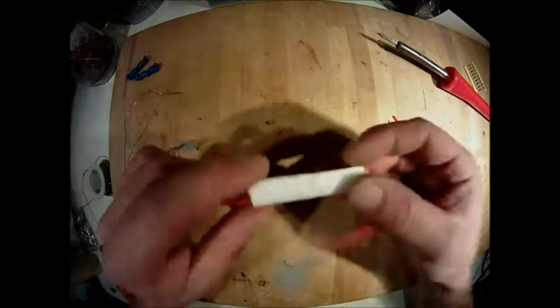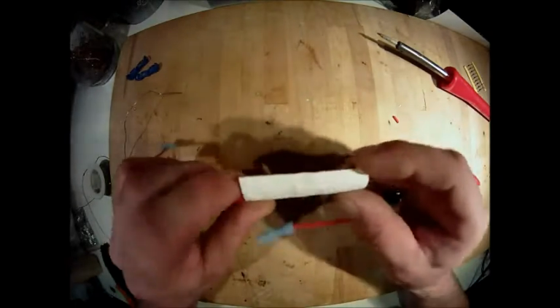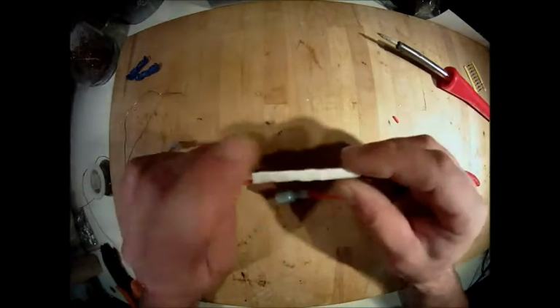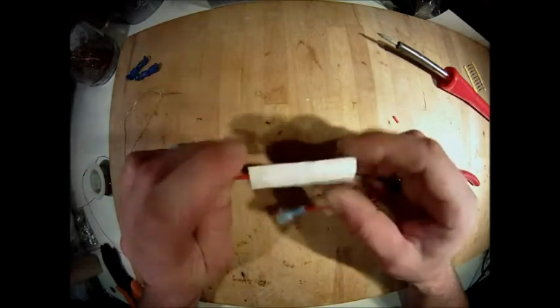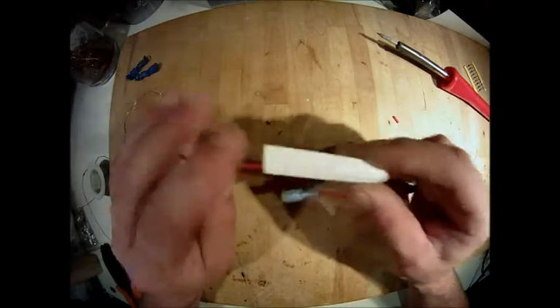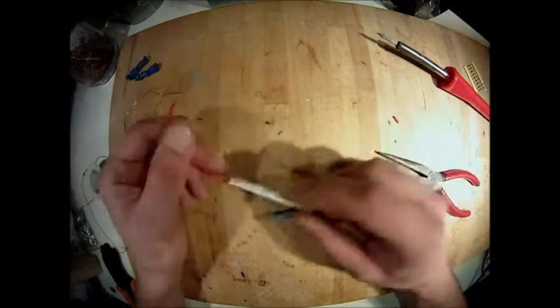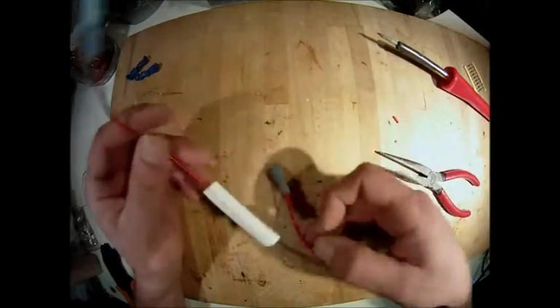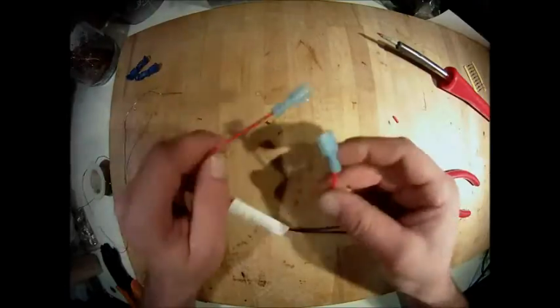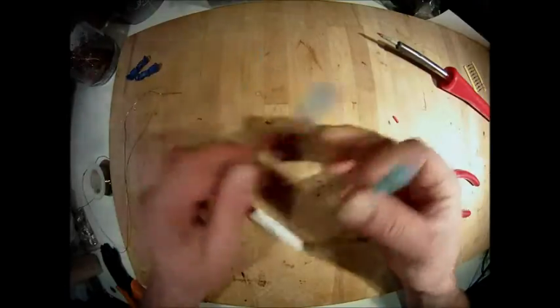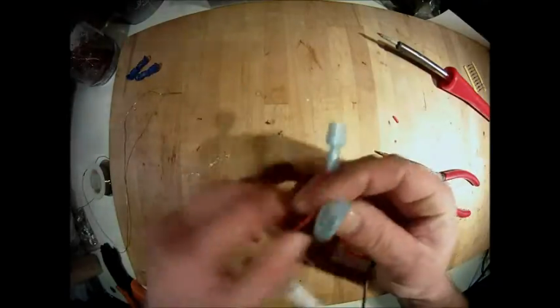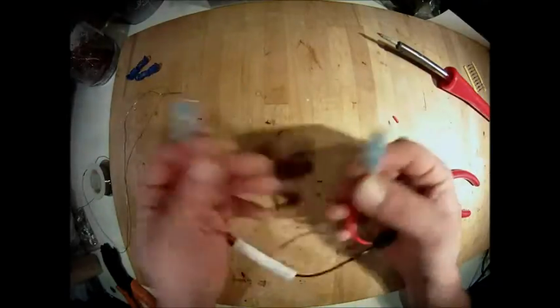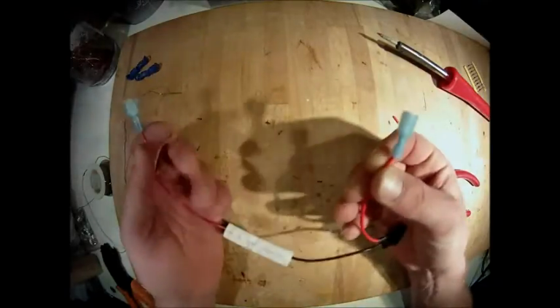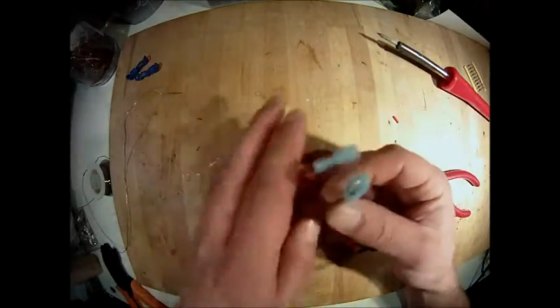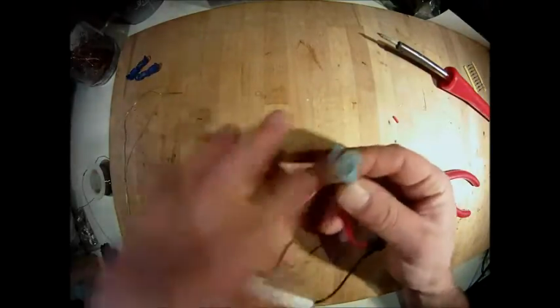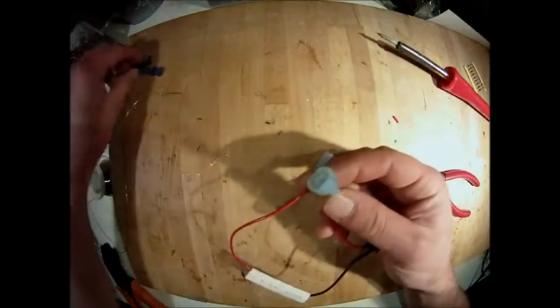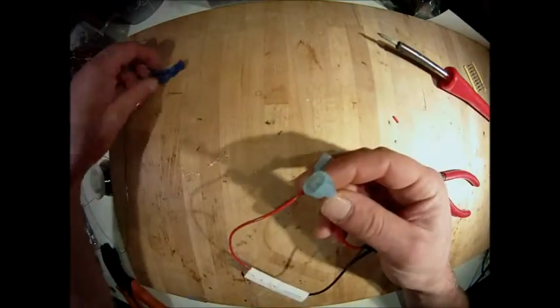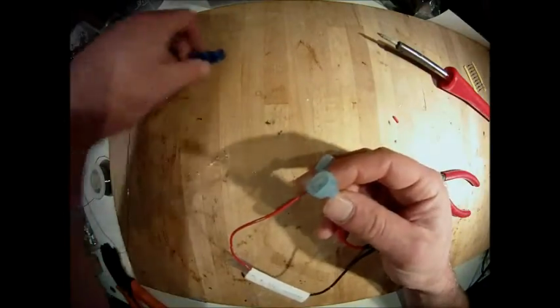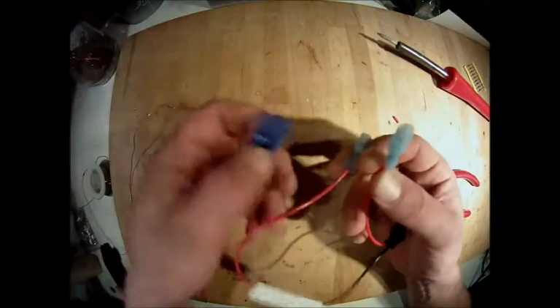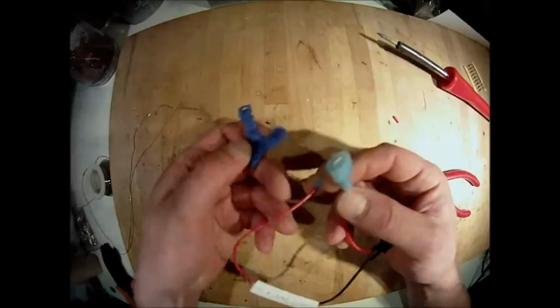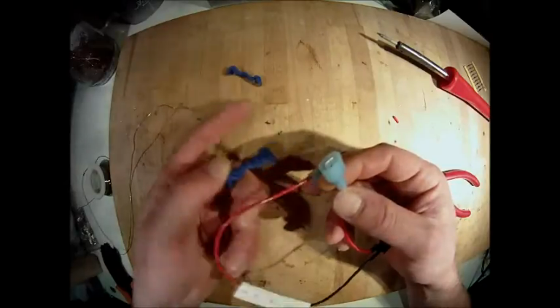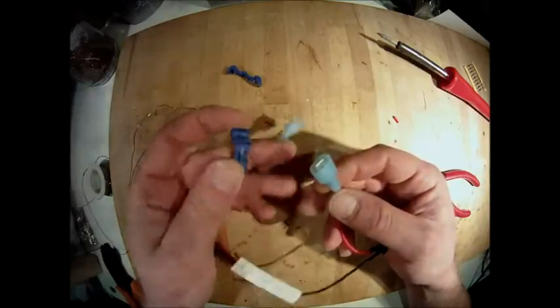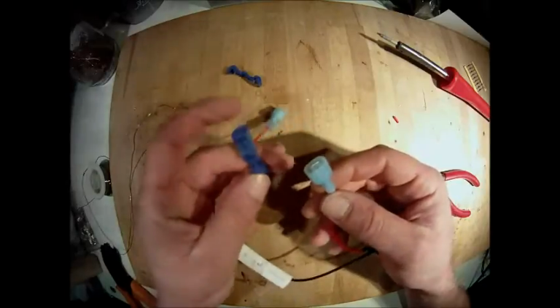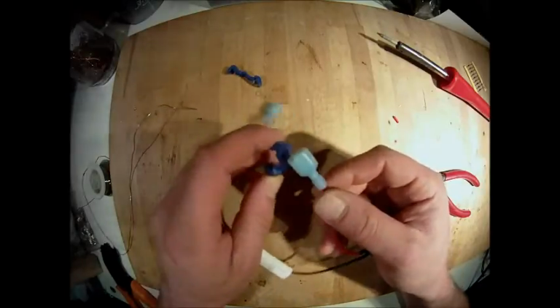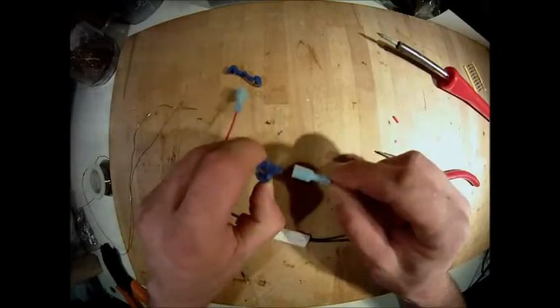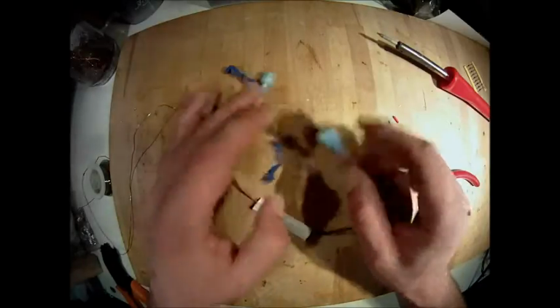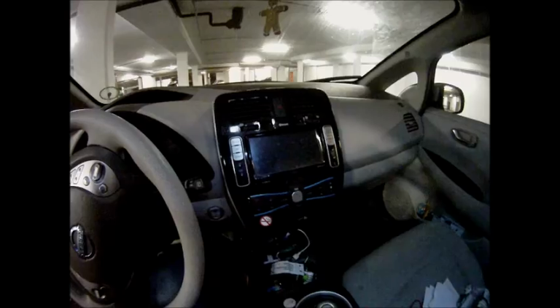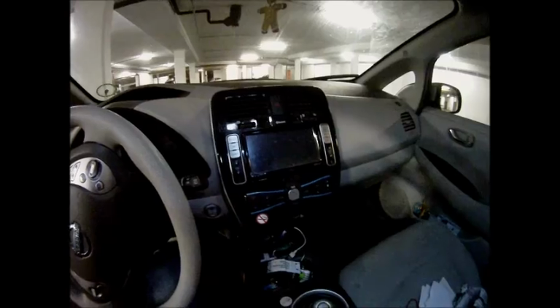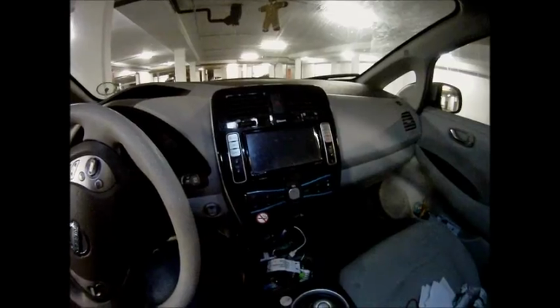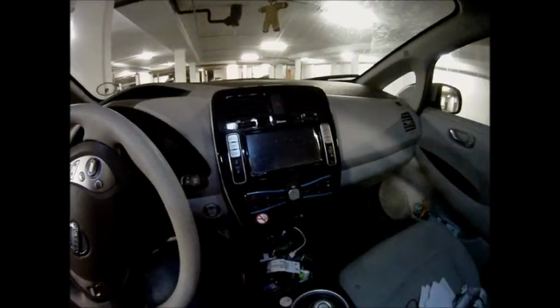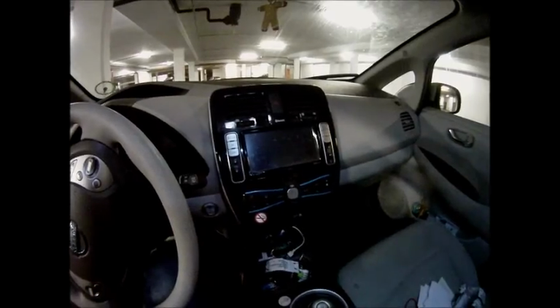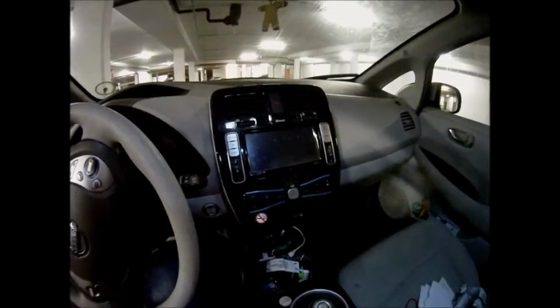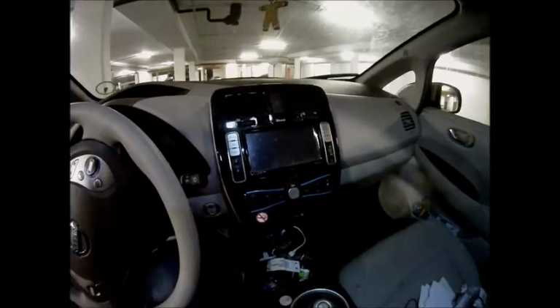Now I'll just shrink this one and we're ready to go - as simple as that. These two are going into the car. Now to get the console open.